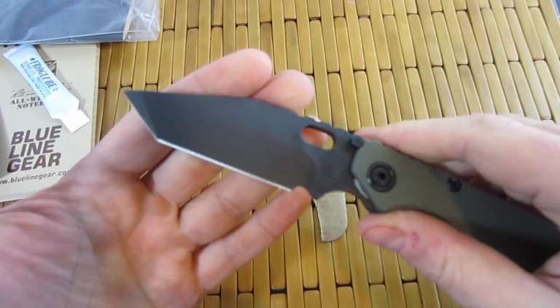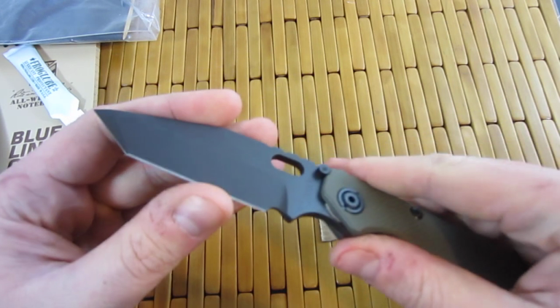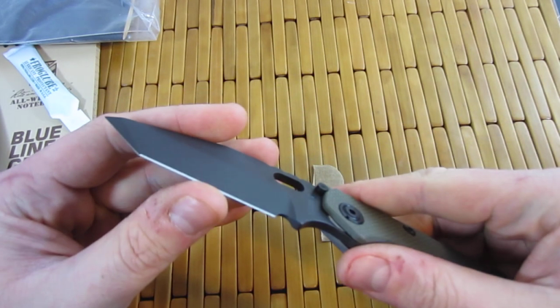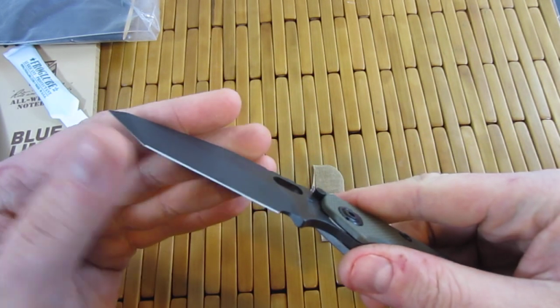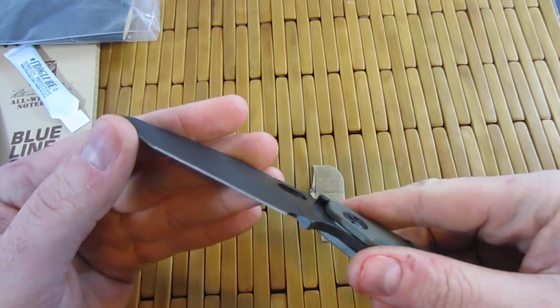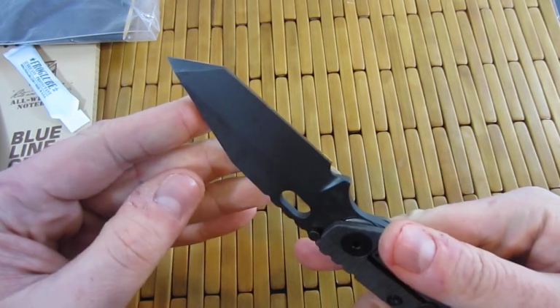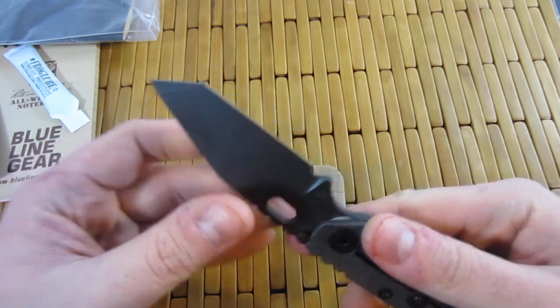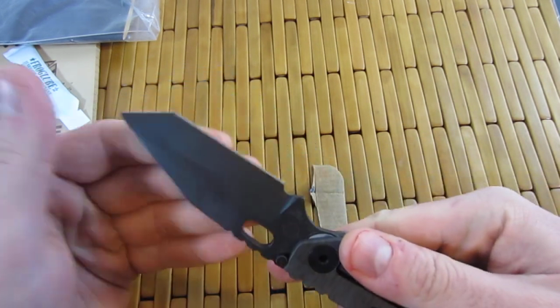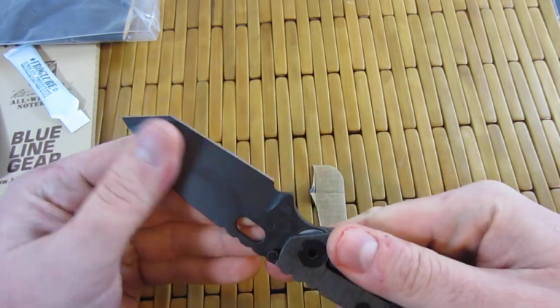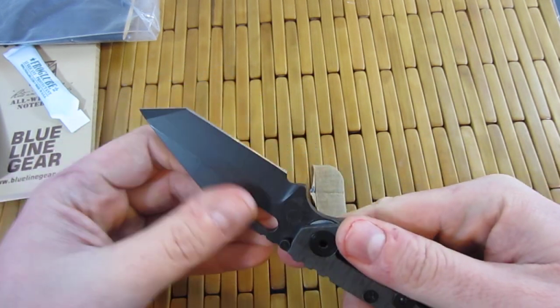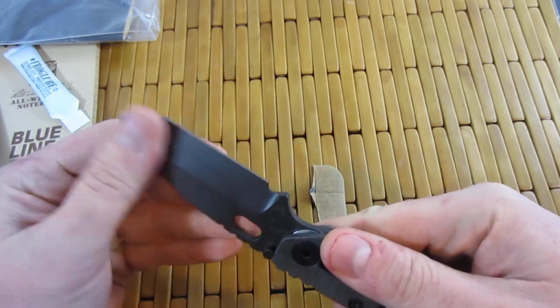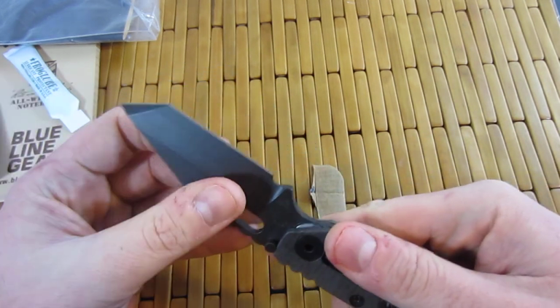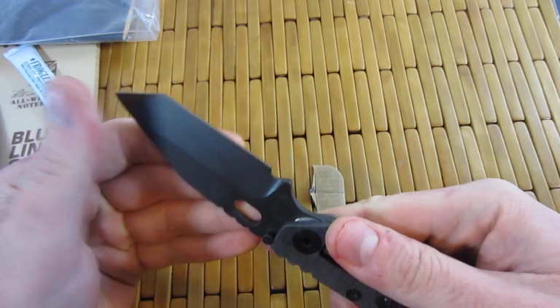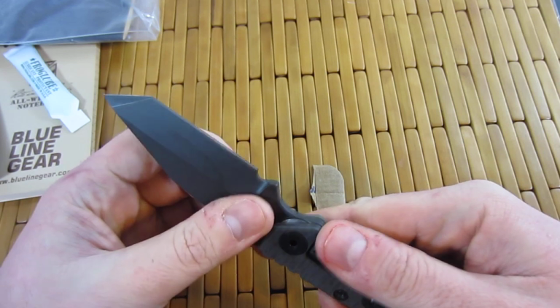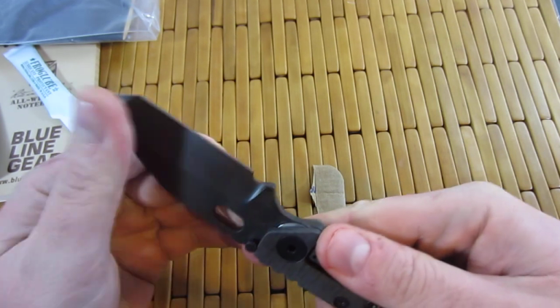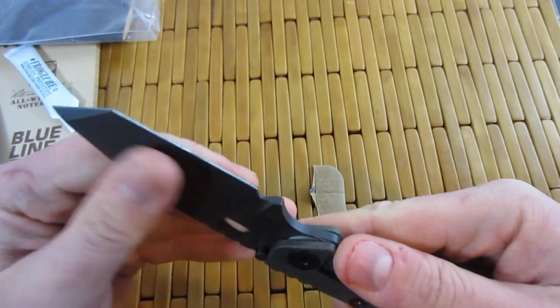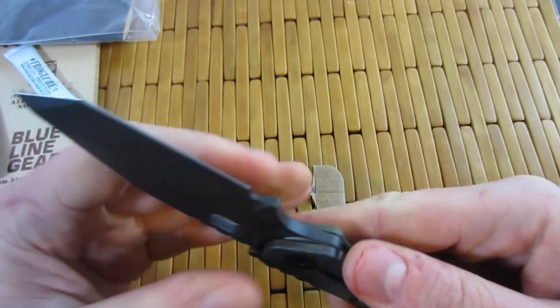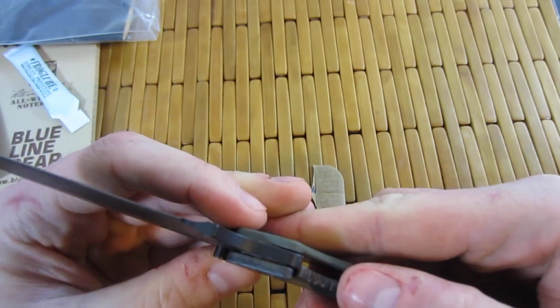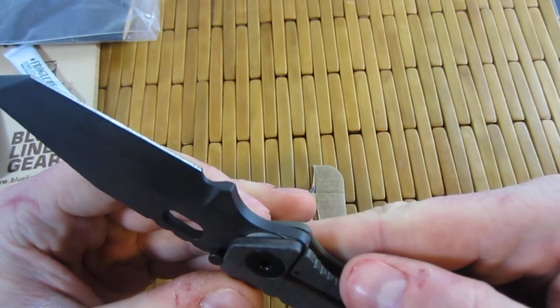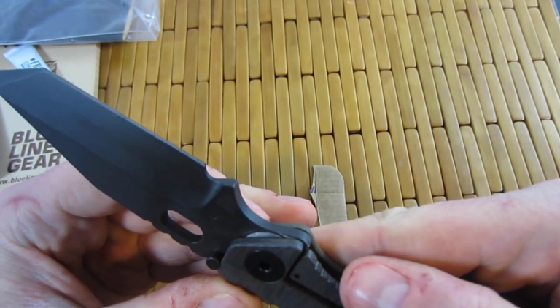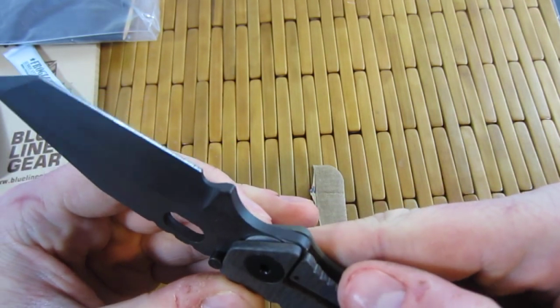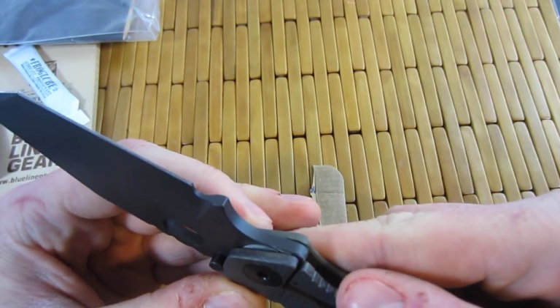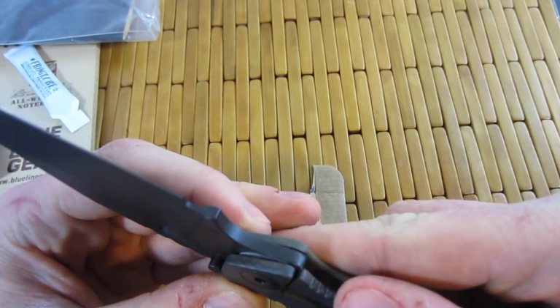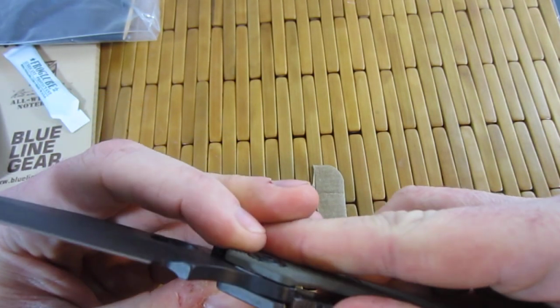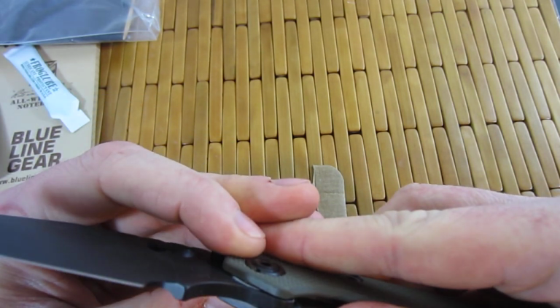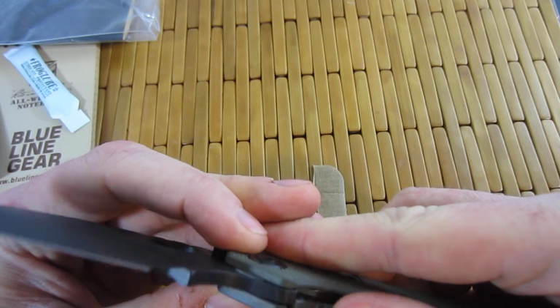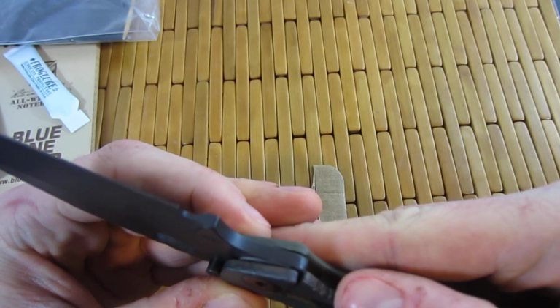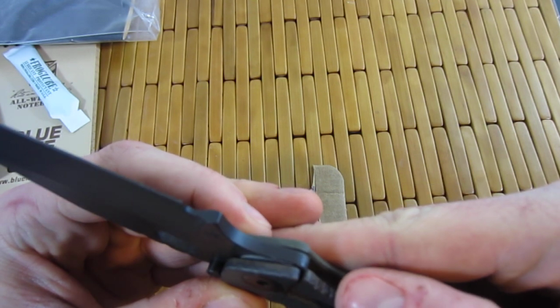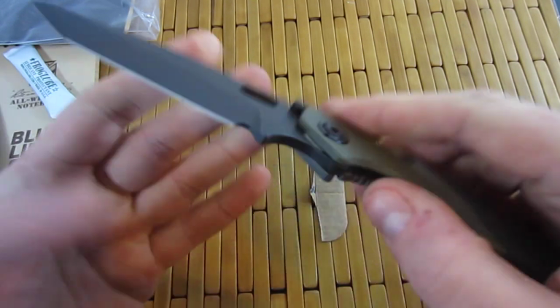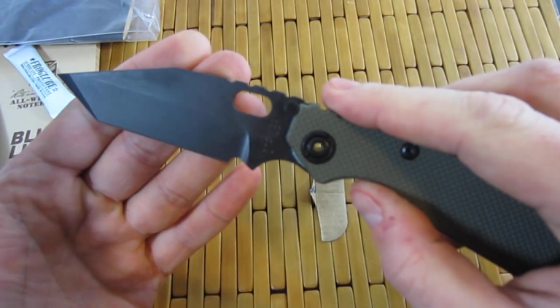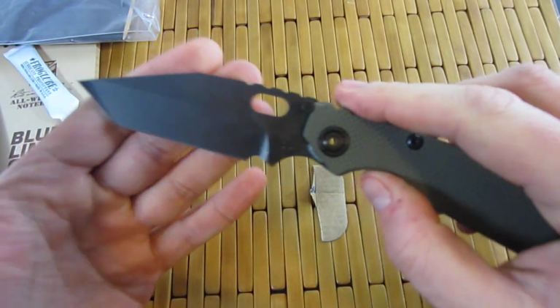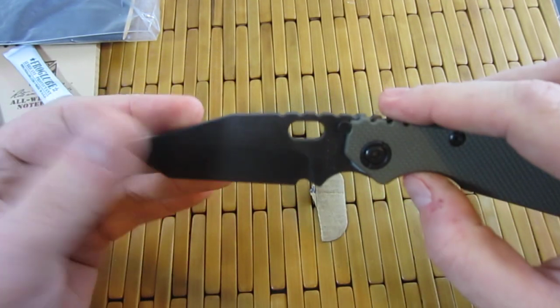It is CTS-XHP. That's right. Strider has been doing this on a few of their runs. Interesting — I think that's just grease right there.